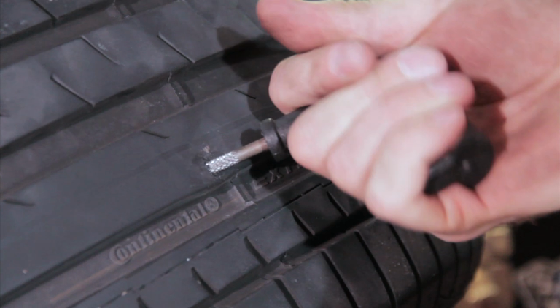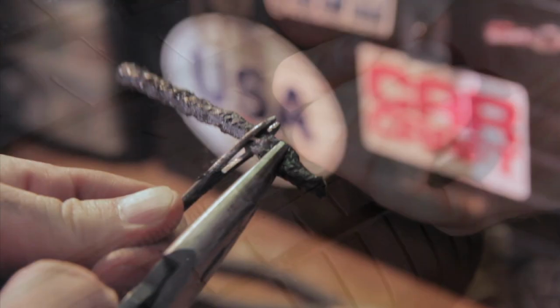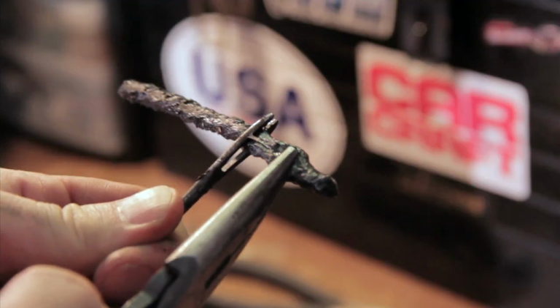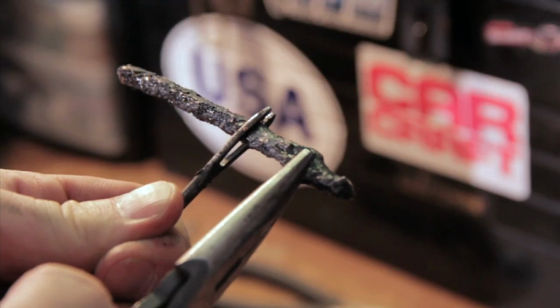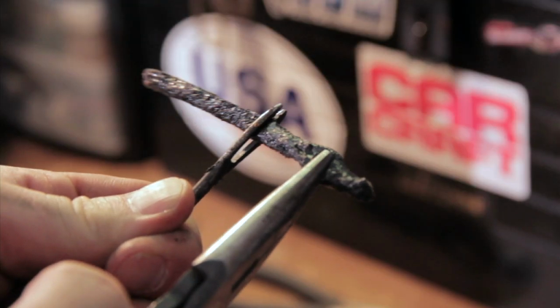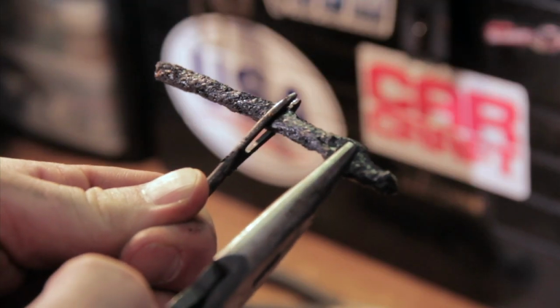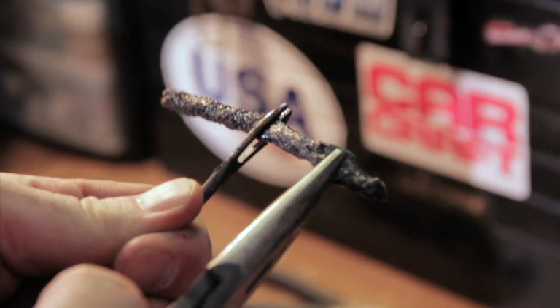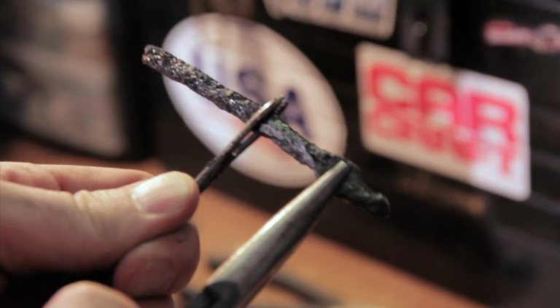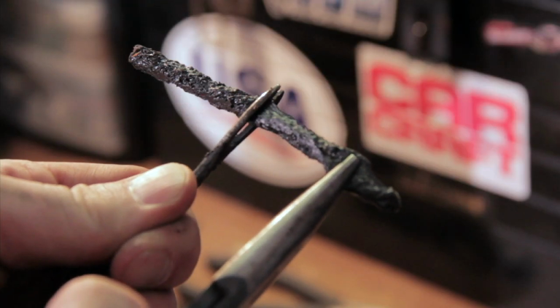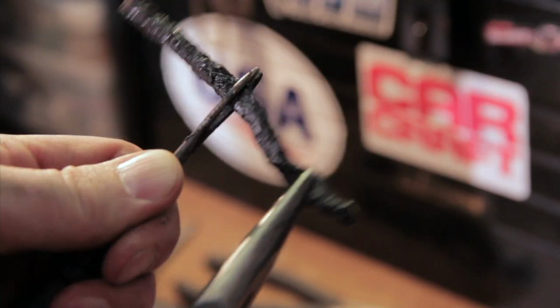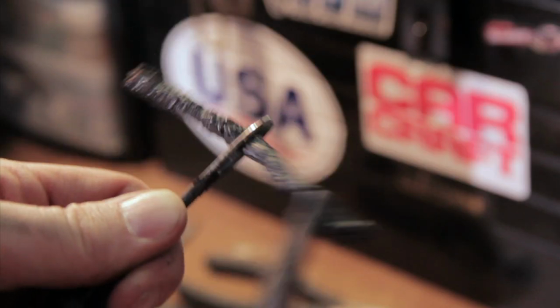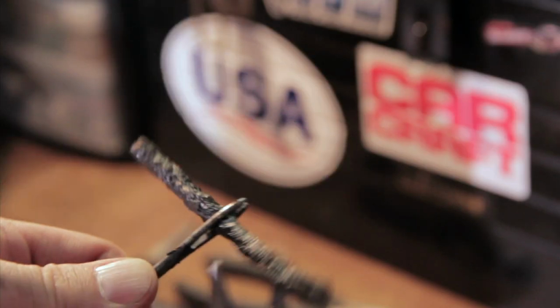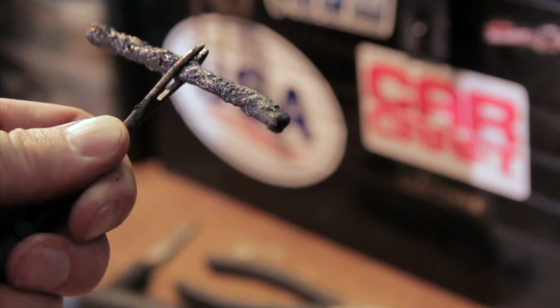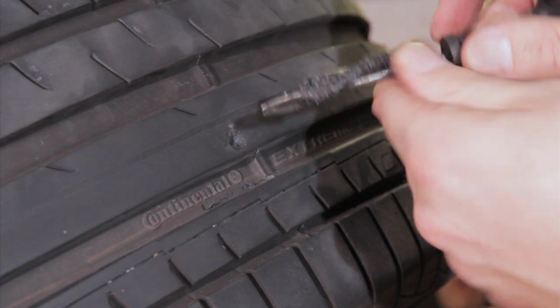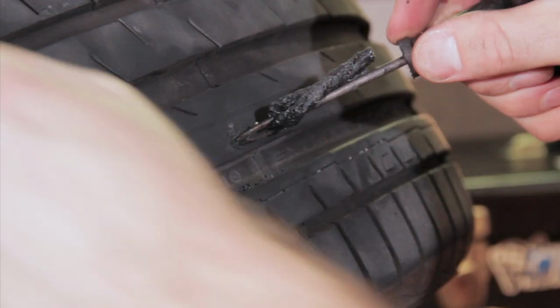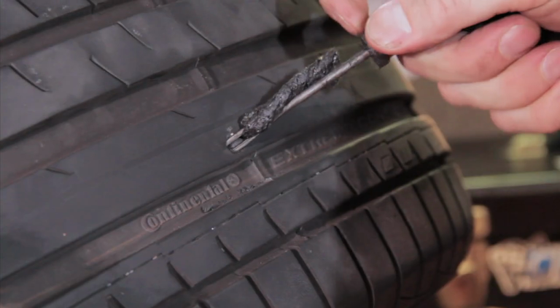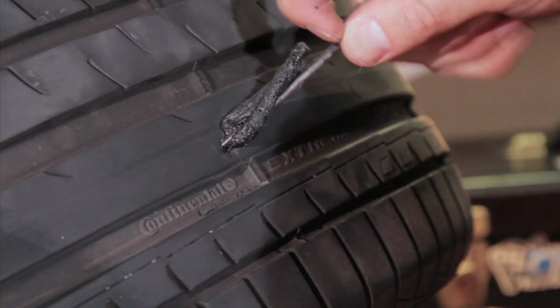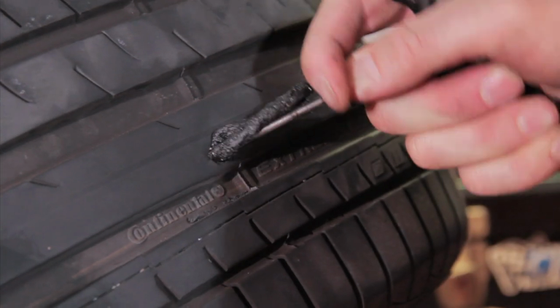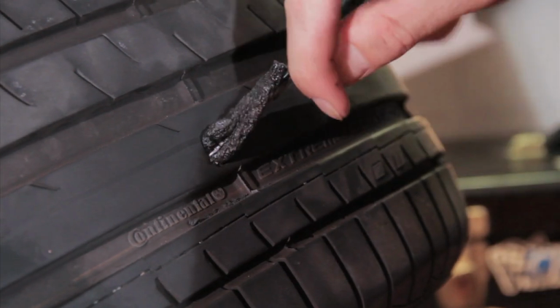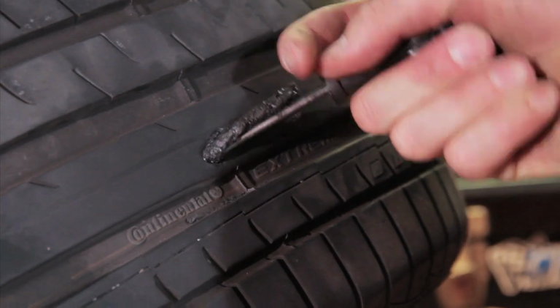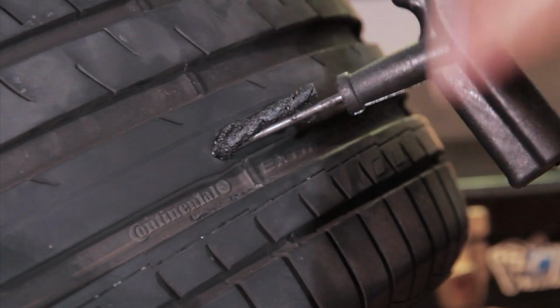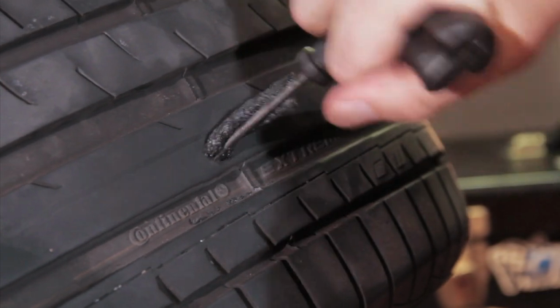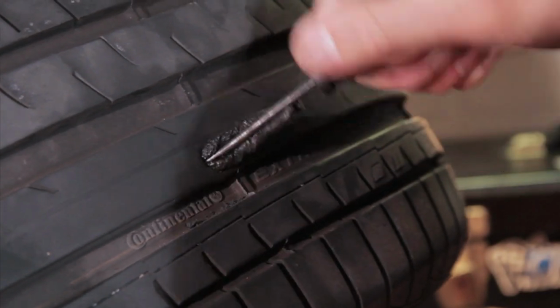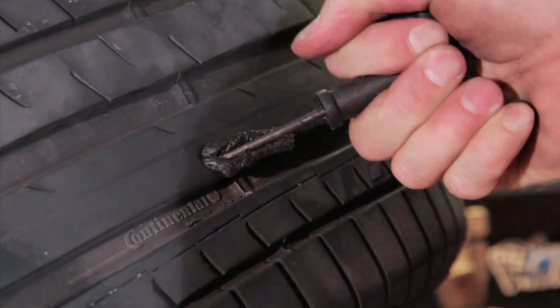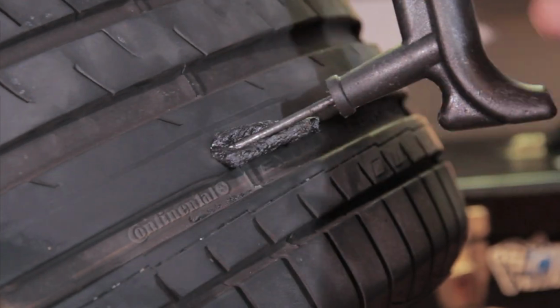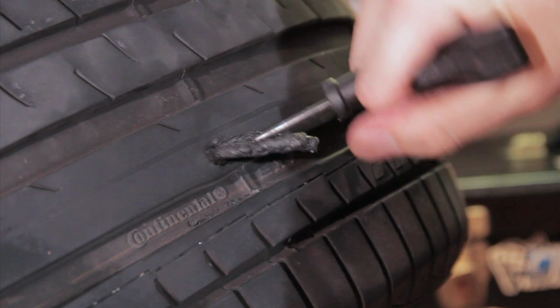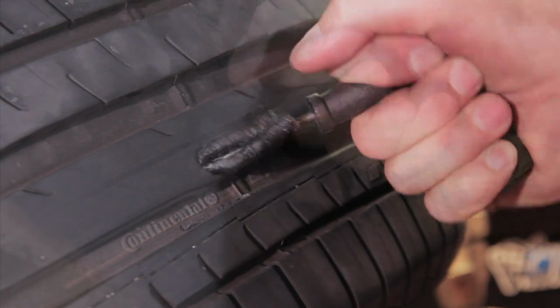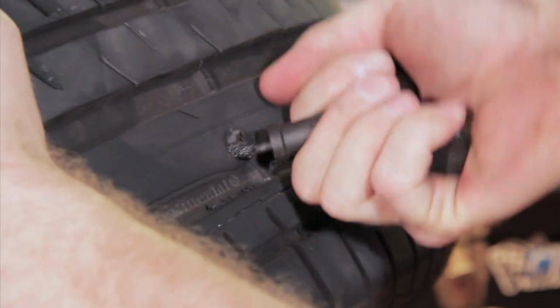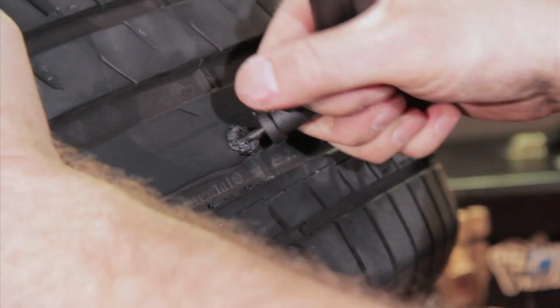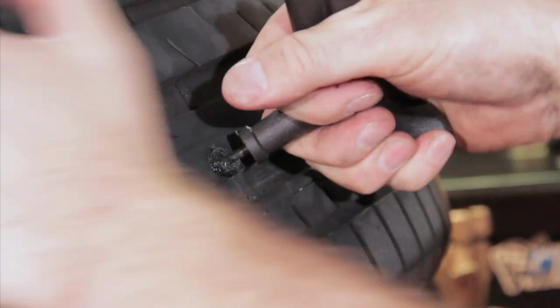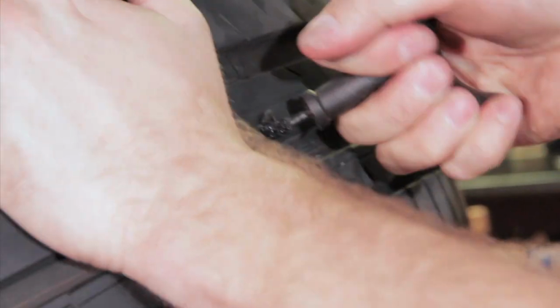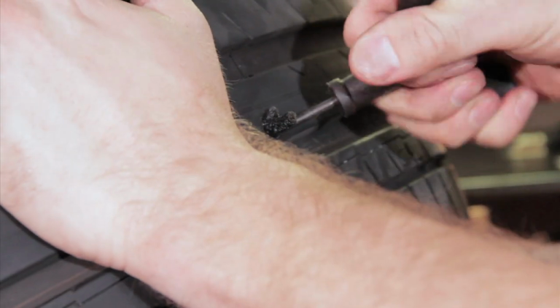Push the sticky rubber plug into the eyelet of the plug insertion tool. Using some force, push the plug into the hole. Then pull the tool straight out, leaving the plug in place.